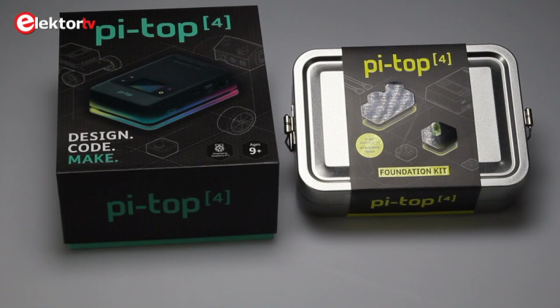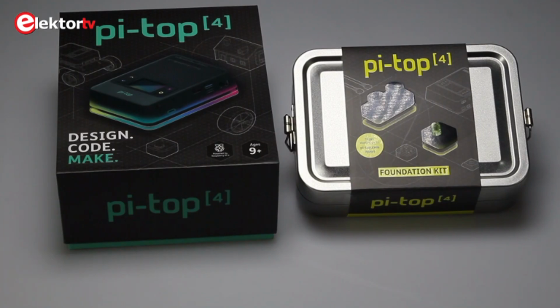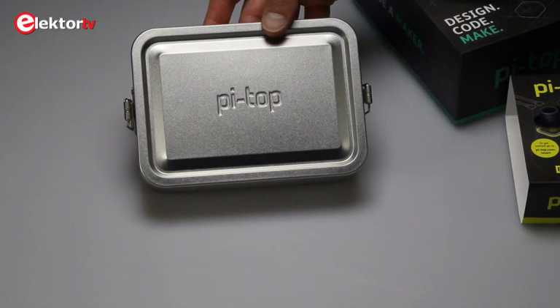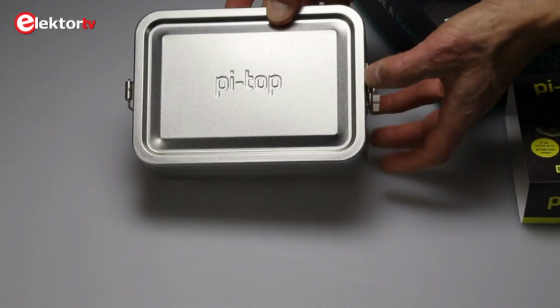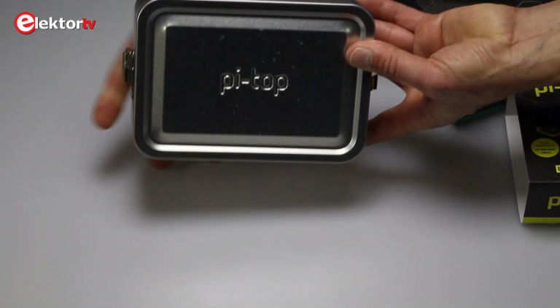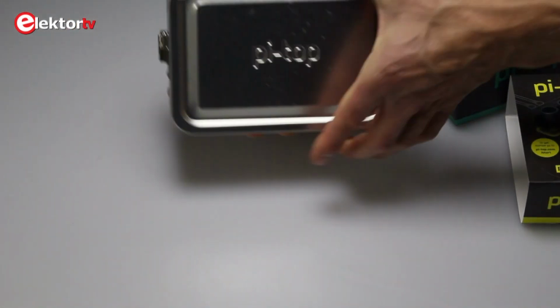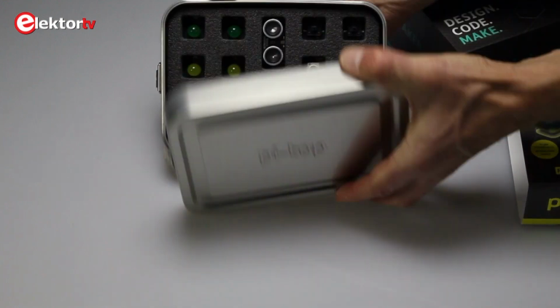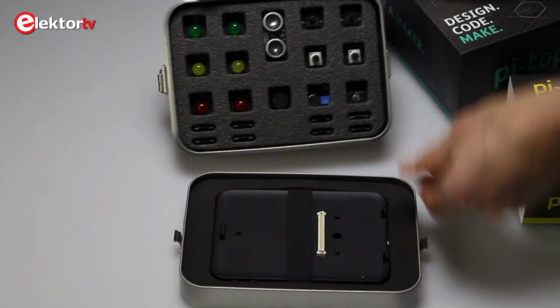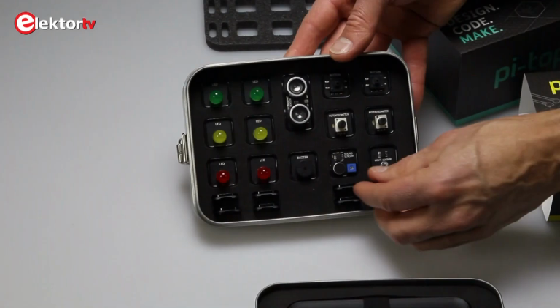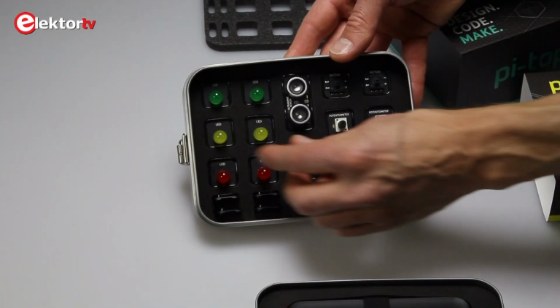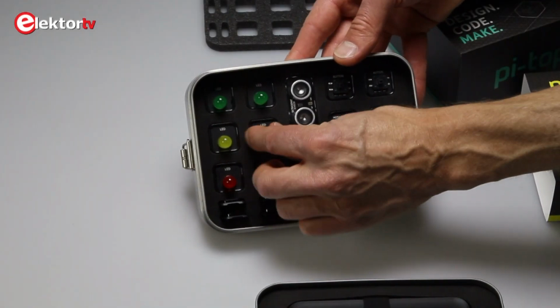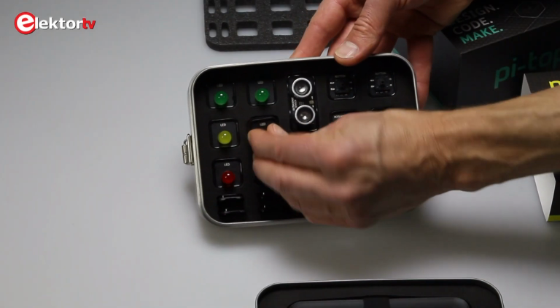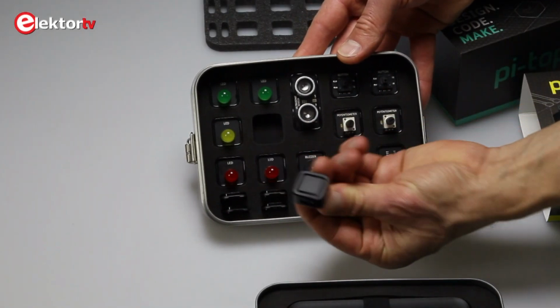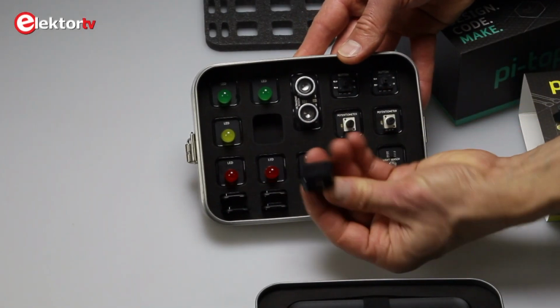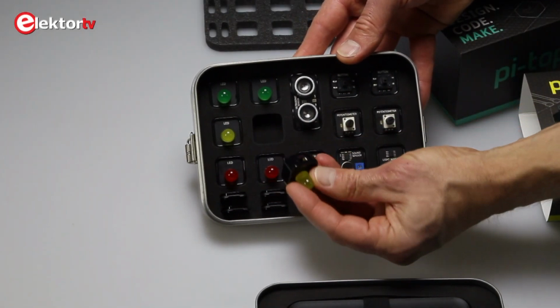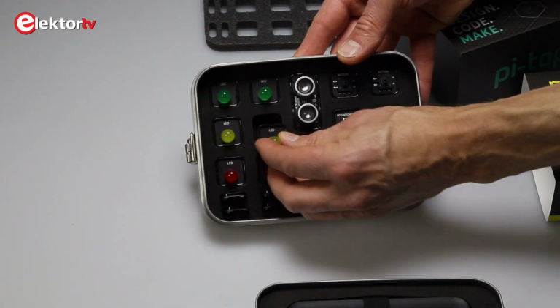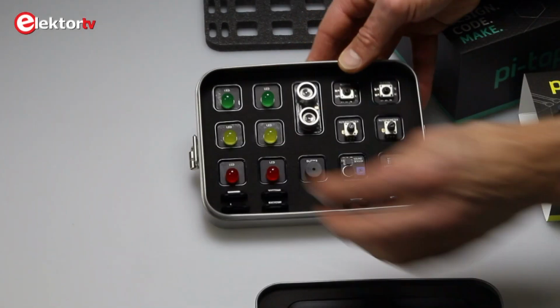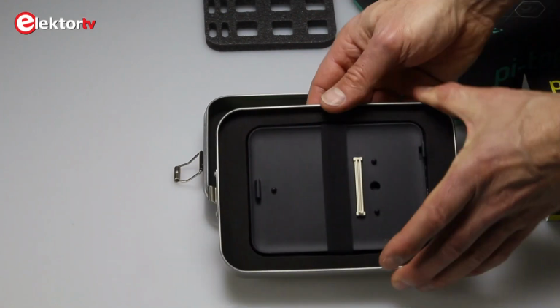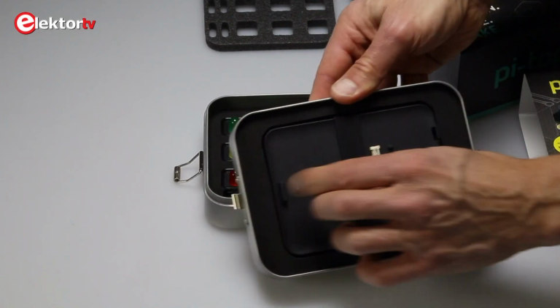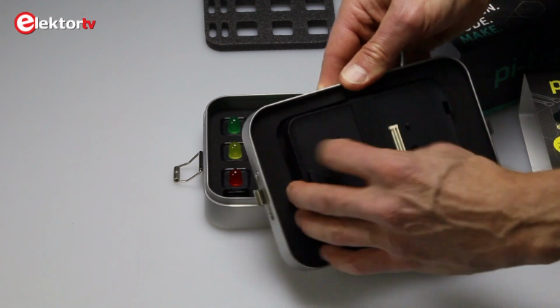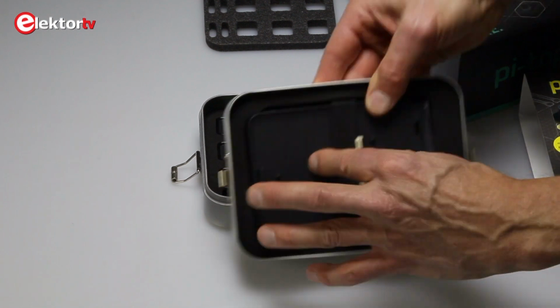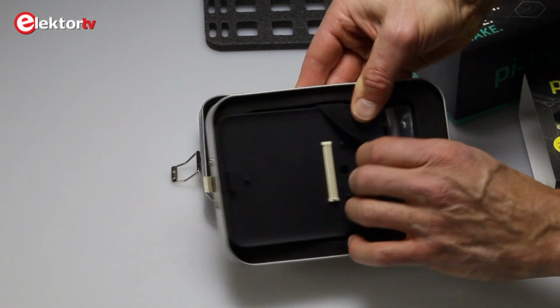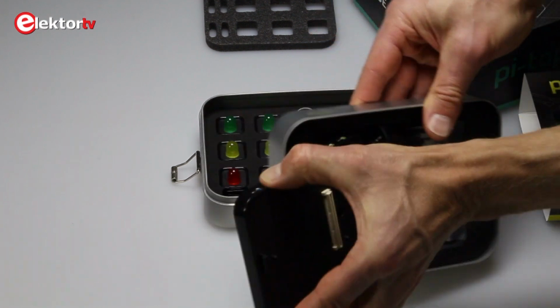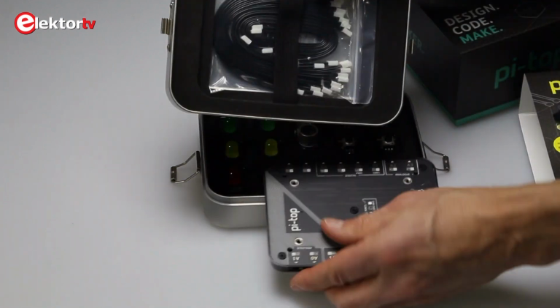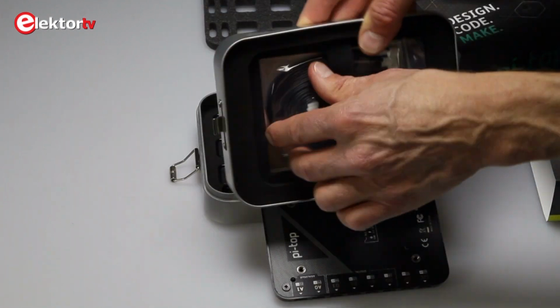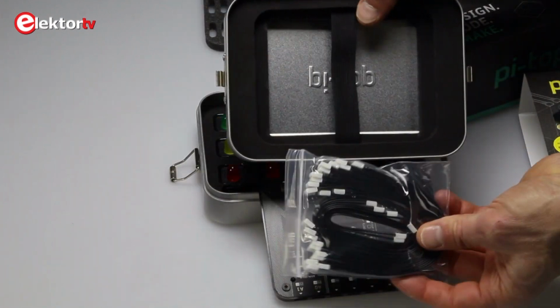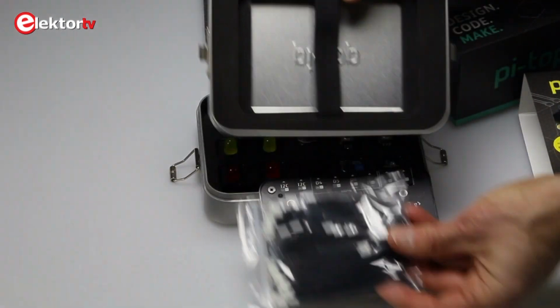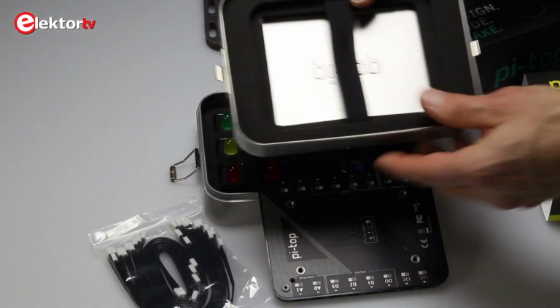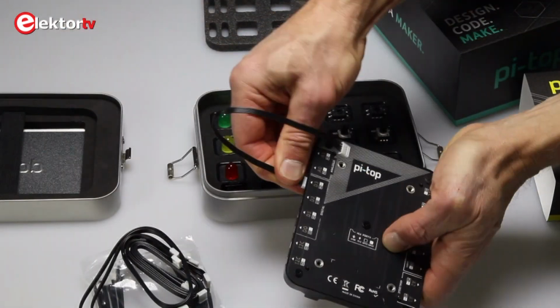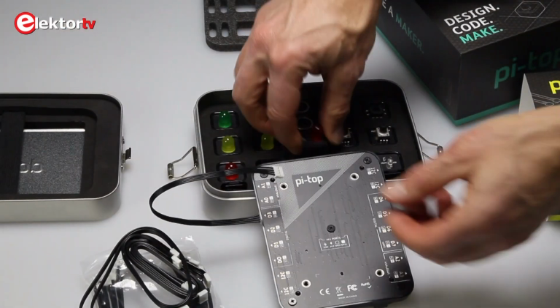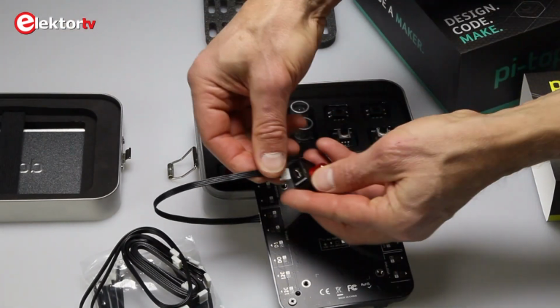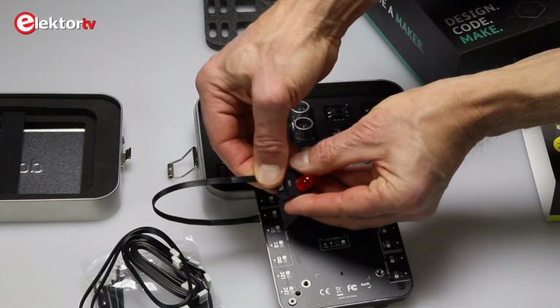The Pi Top 4 comes with a metal box, the so-called foundation kit, which contains sensors, buttons, and LEDs. It also contains a base plate that connects to the bottom of the Pi Top 4, and a bunch of cables to connect the peripherals to the base plate.